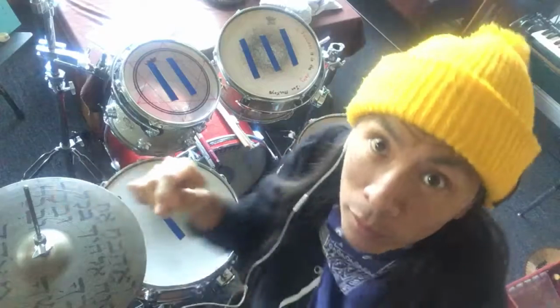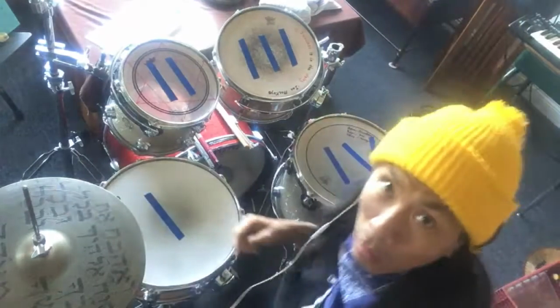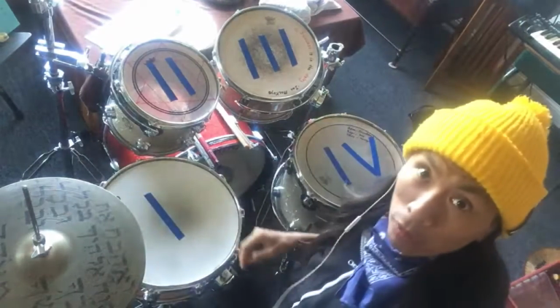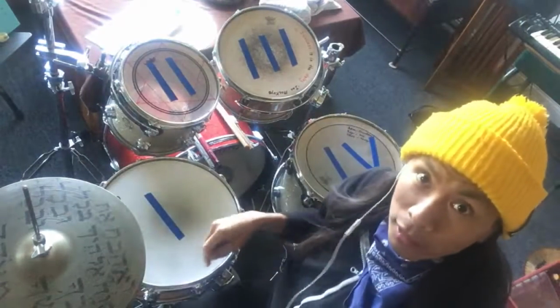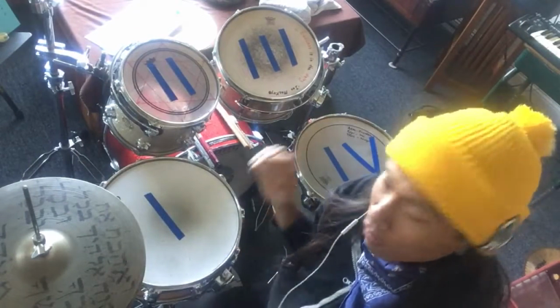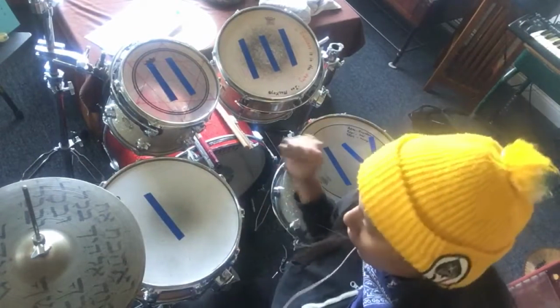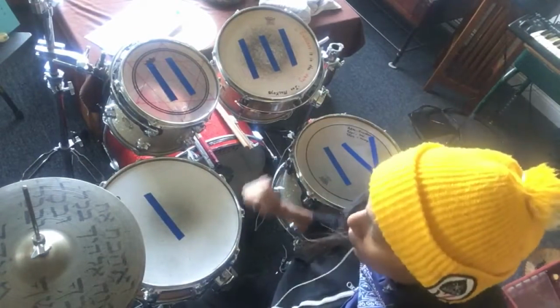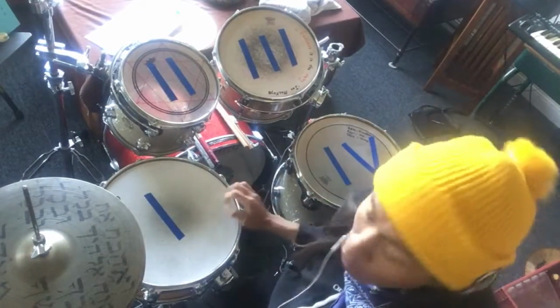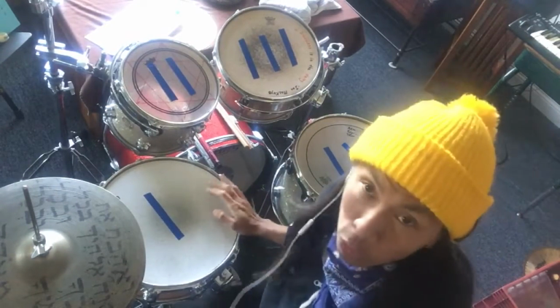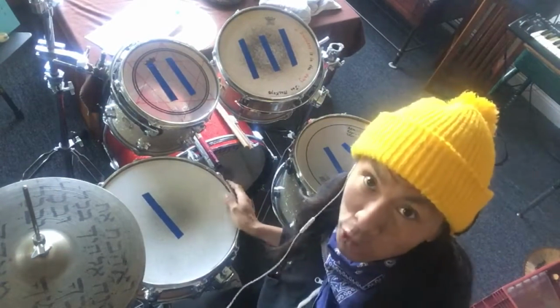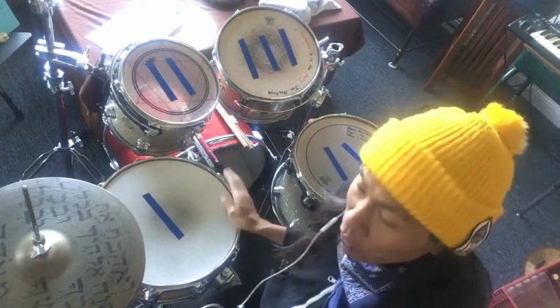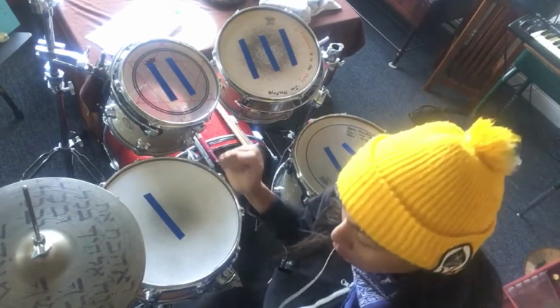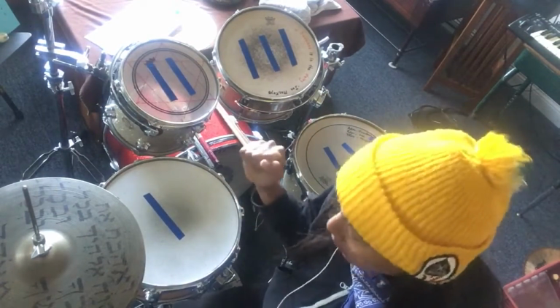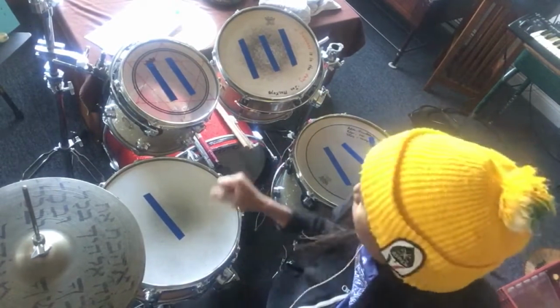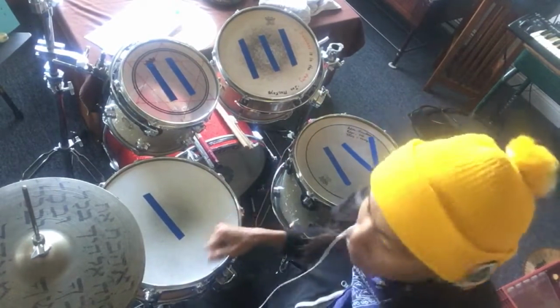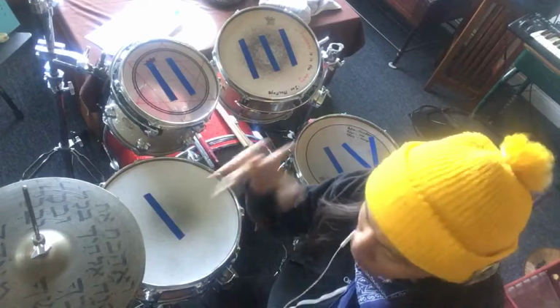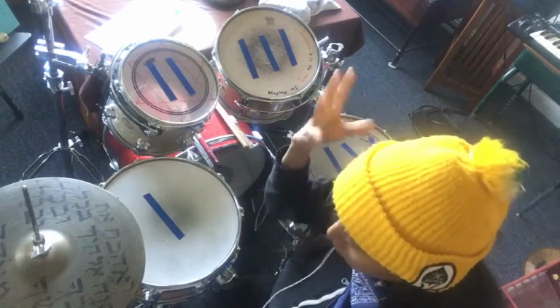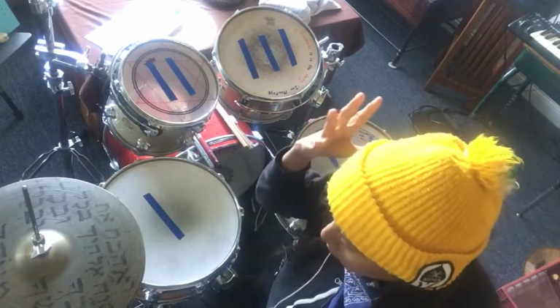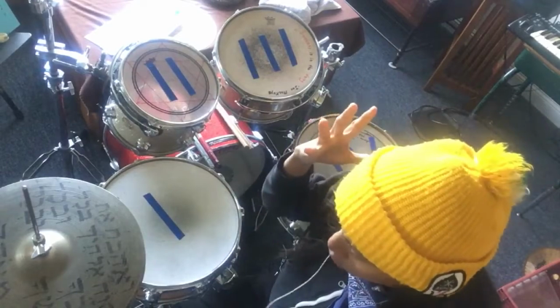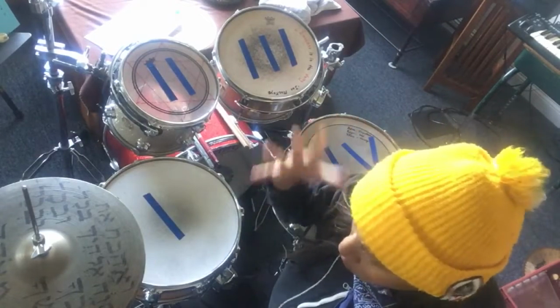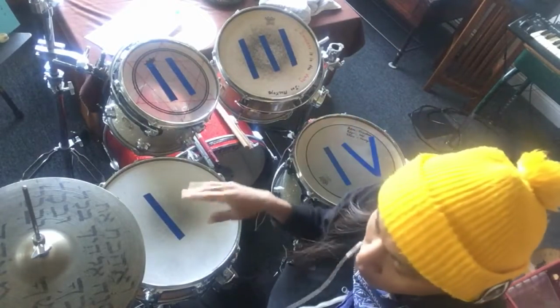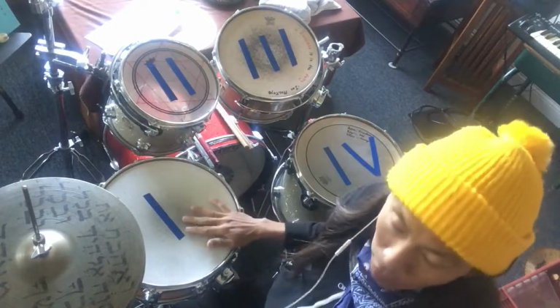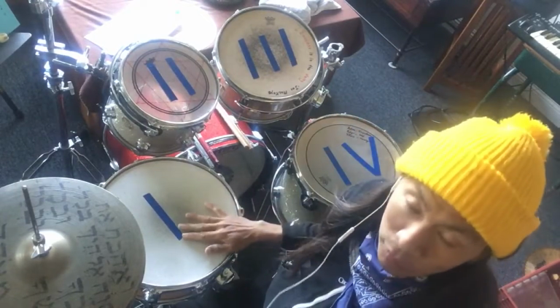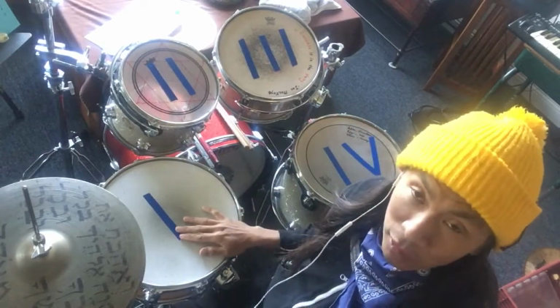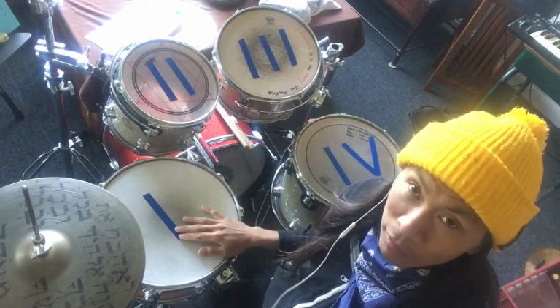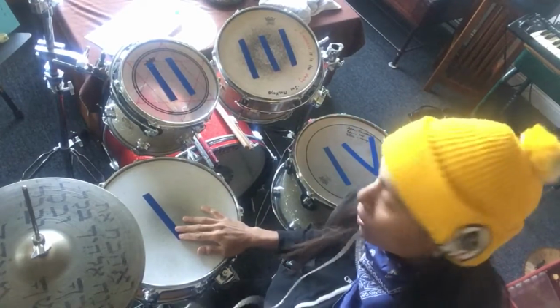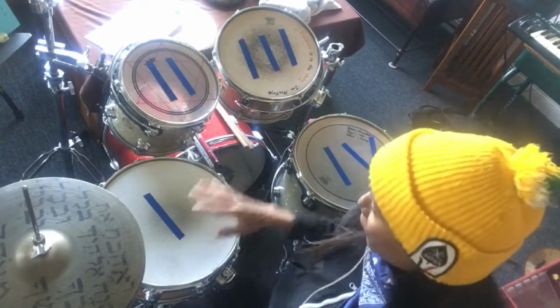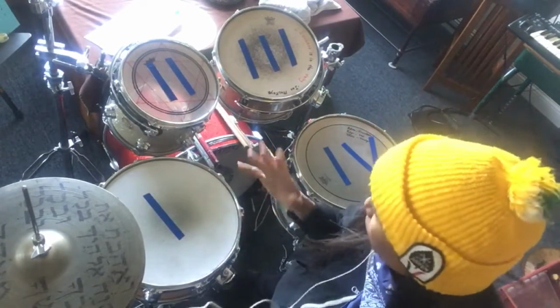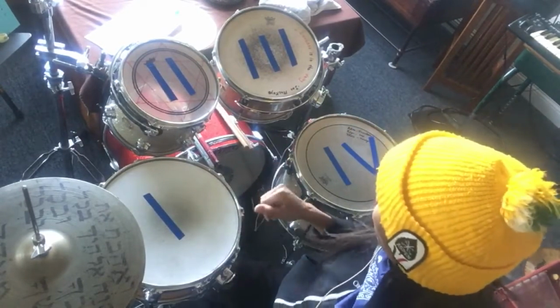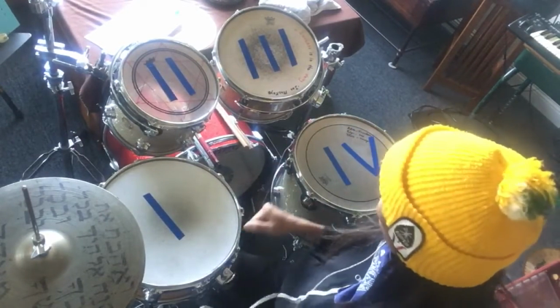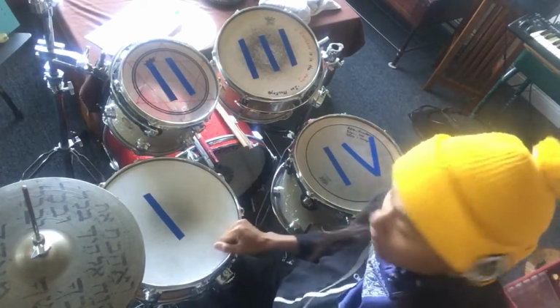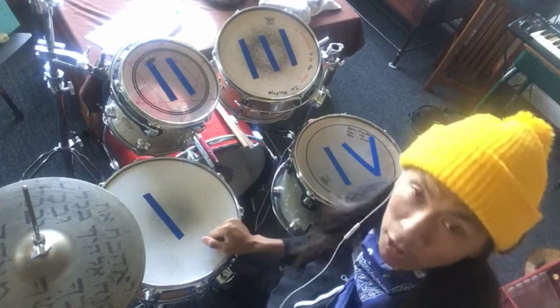Hello class! These are our Thursday rhythms. Sorry I can't be with you guys. I can't control being sick, but I'm trying to get better as fast as possible.